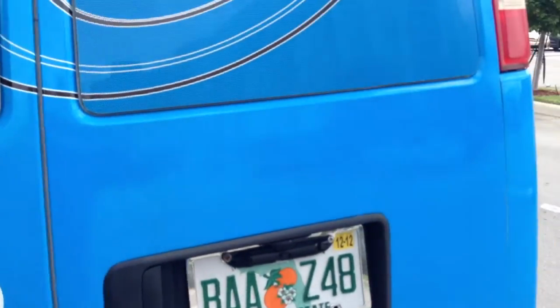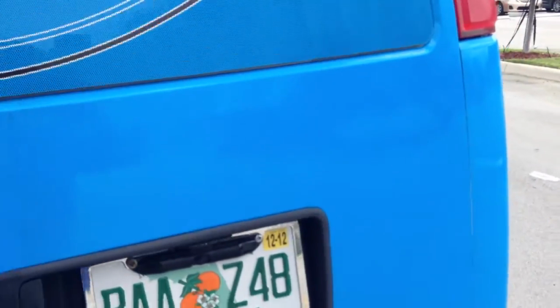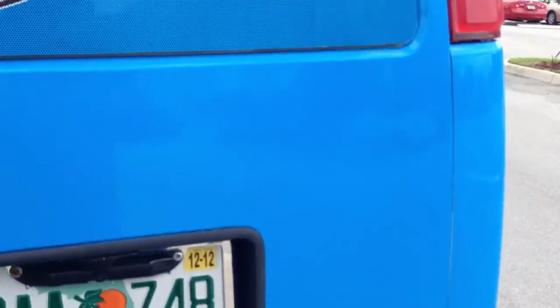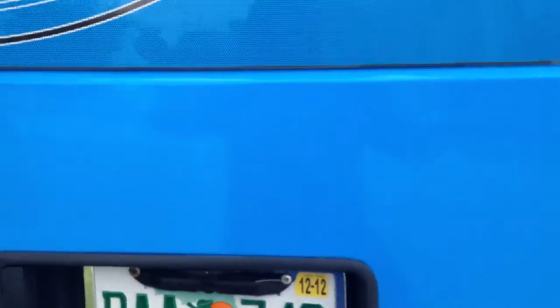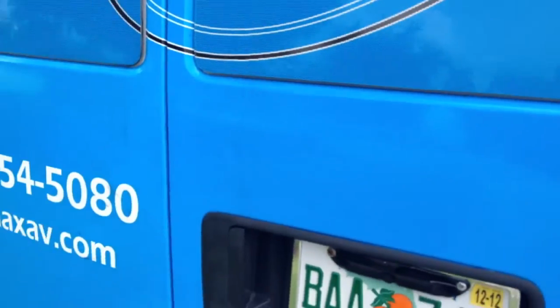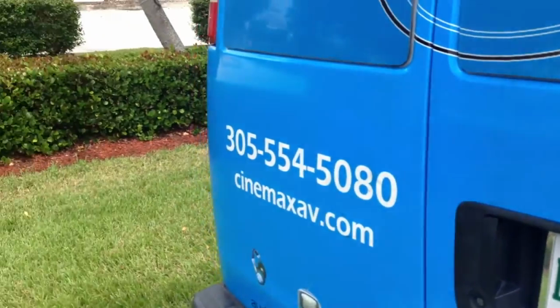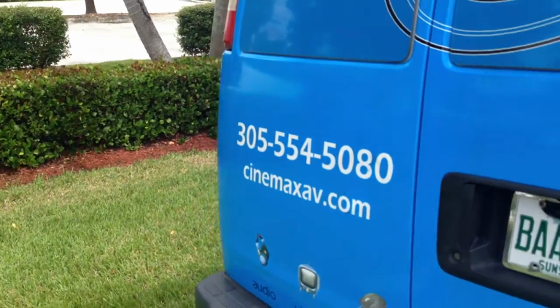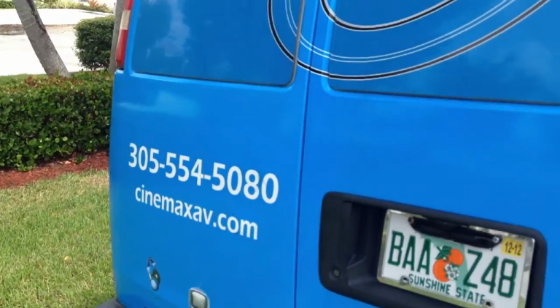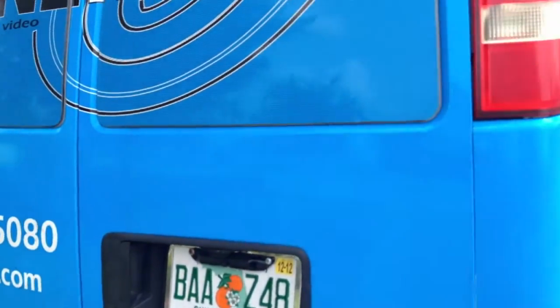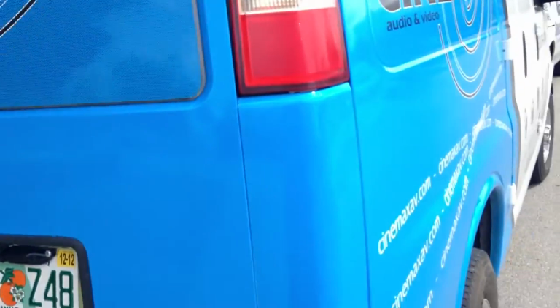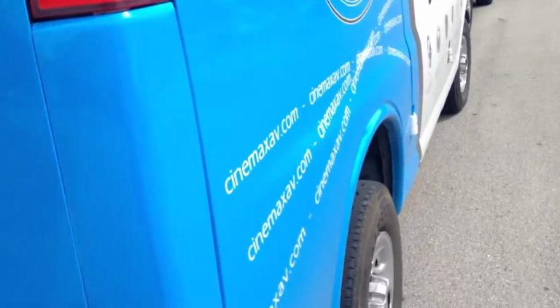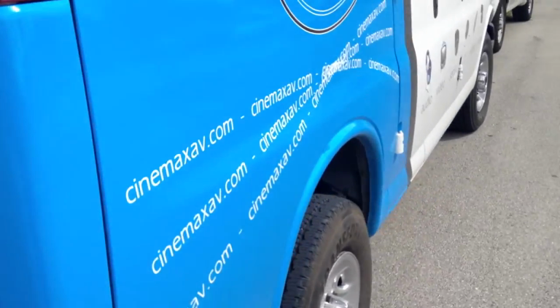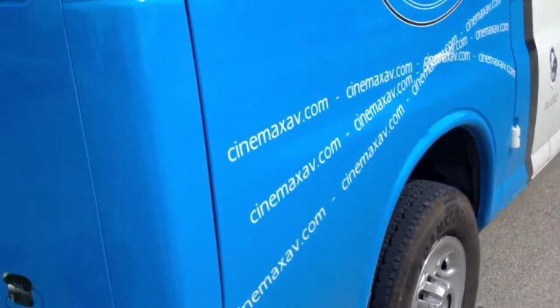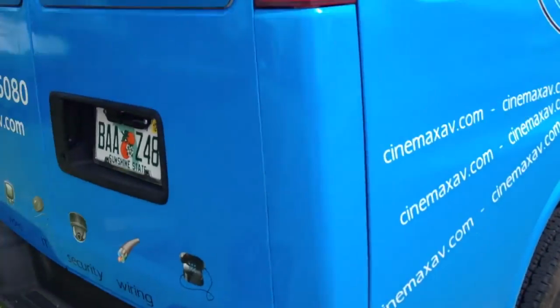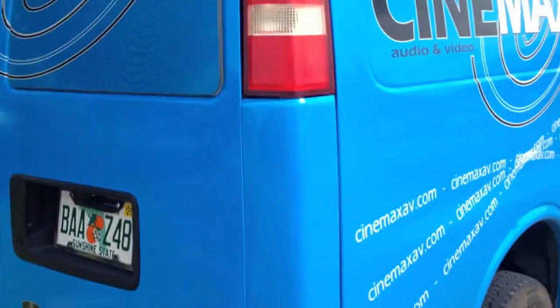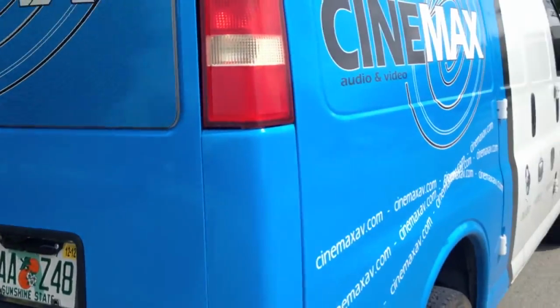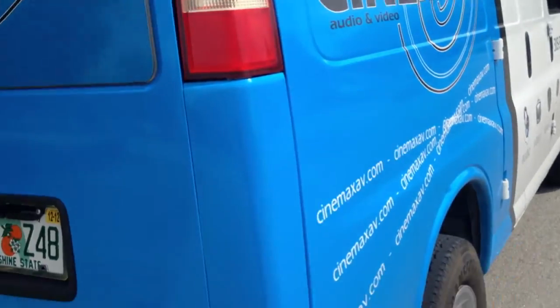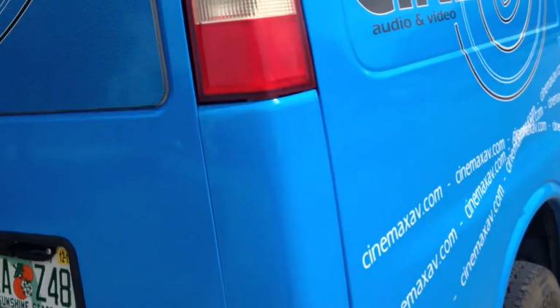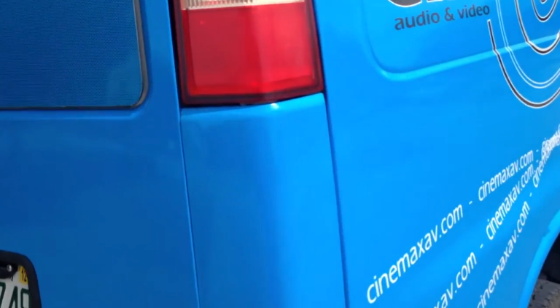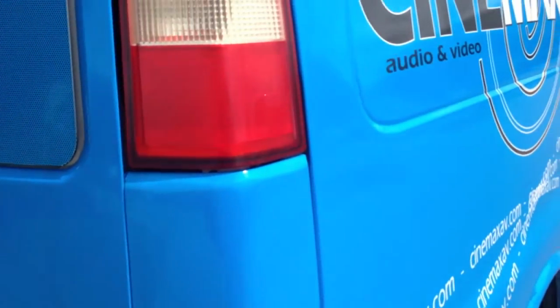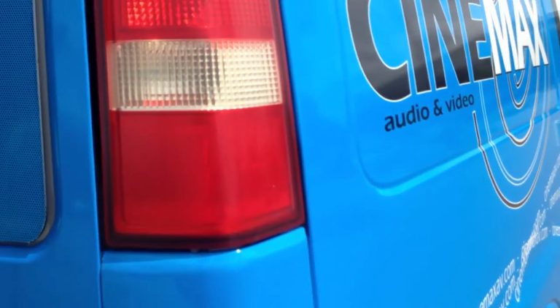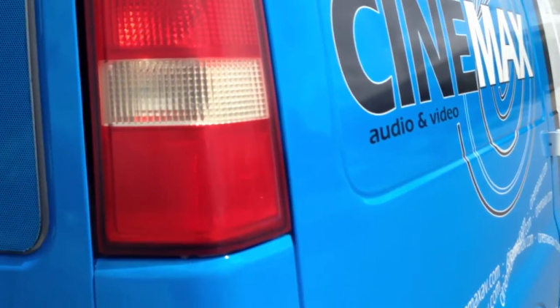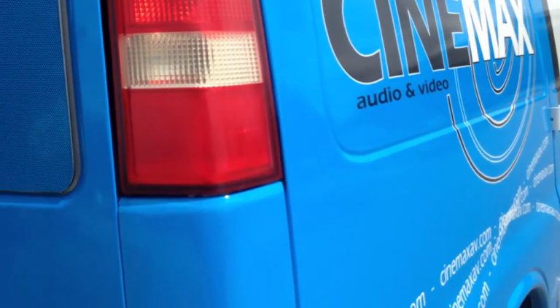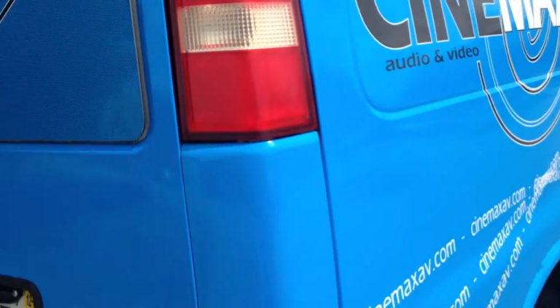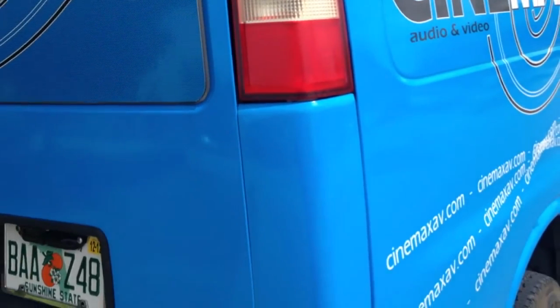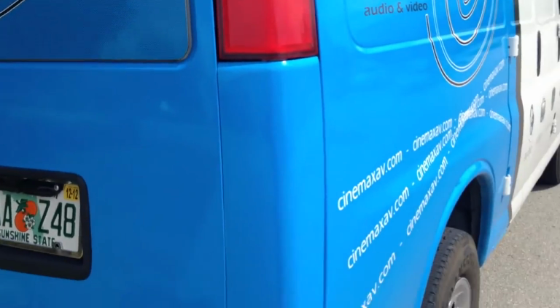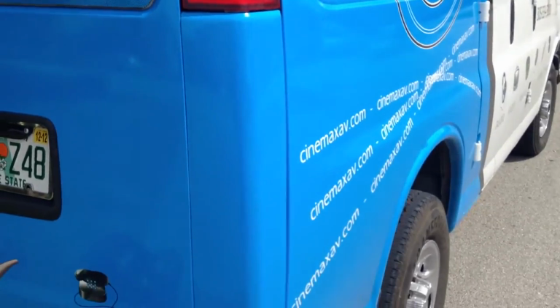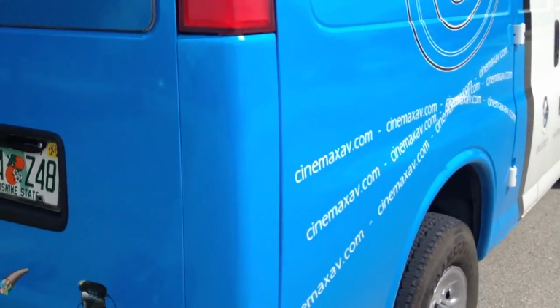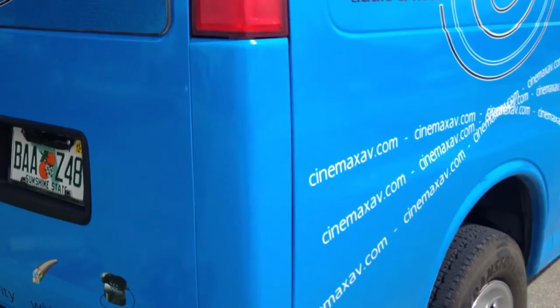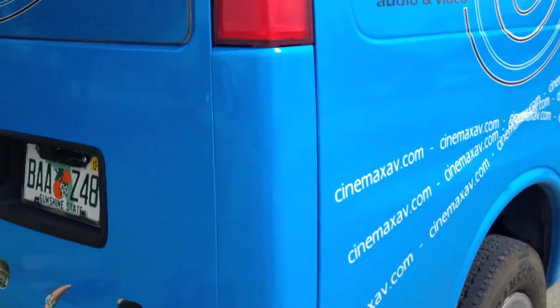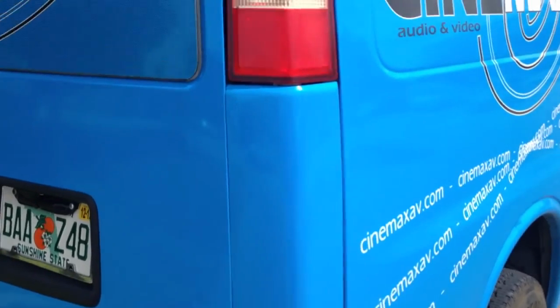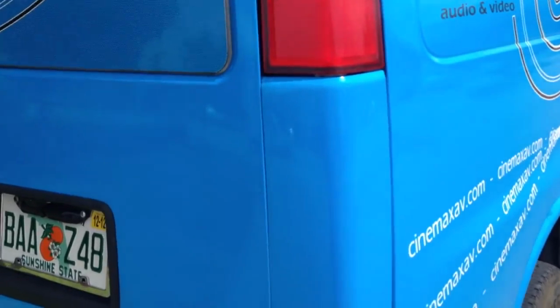We do have mobile service. We can come out to you while you're at a job site — if you're a plumber, electrician, or whatever you do — you don't have to waste a day of work. Roughly the installation takes about an hour and a half to two hours, depending on how much you have inside the van that we need to move out of the way.